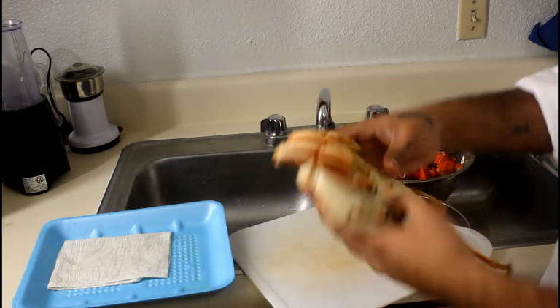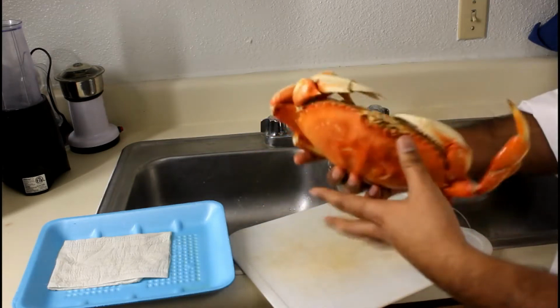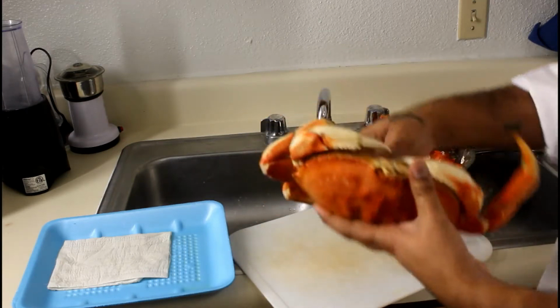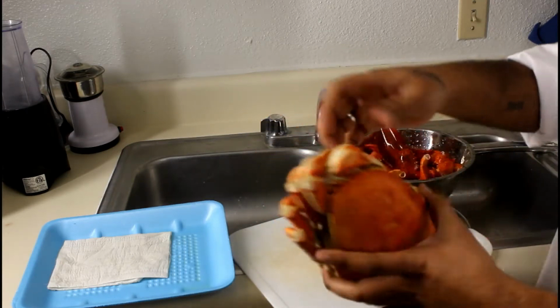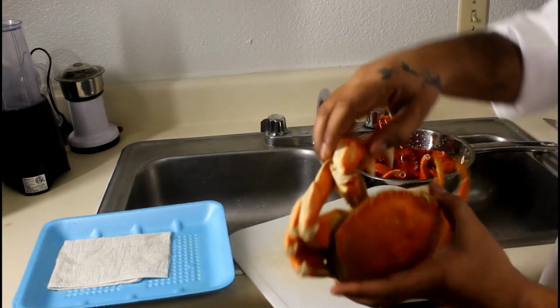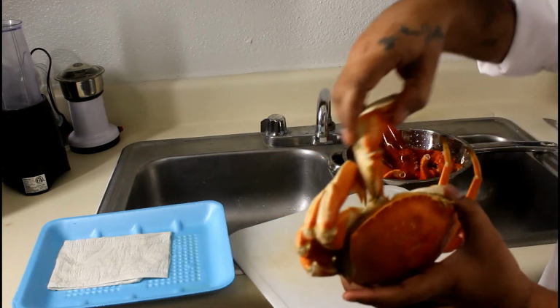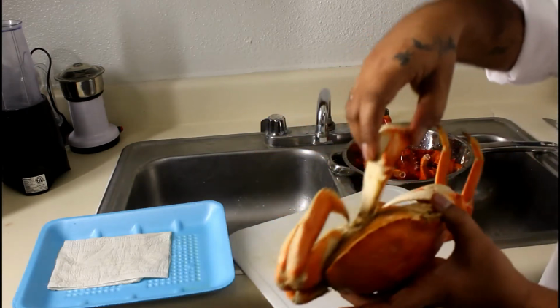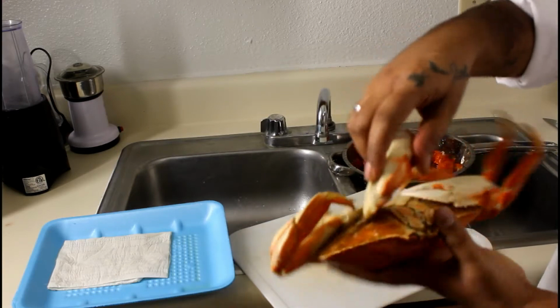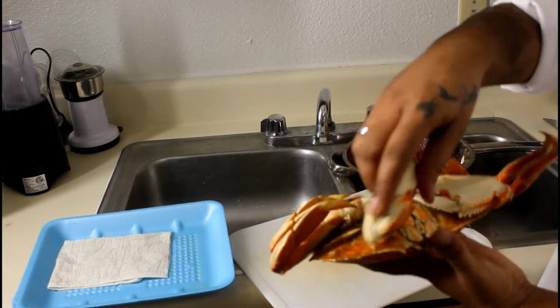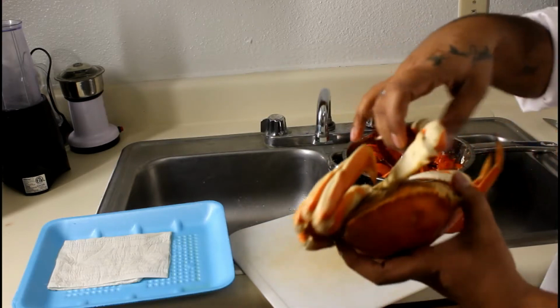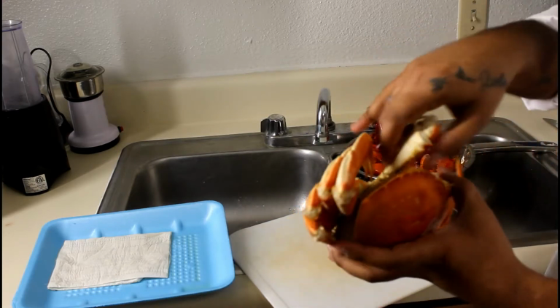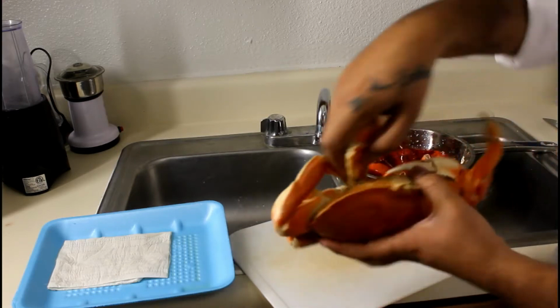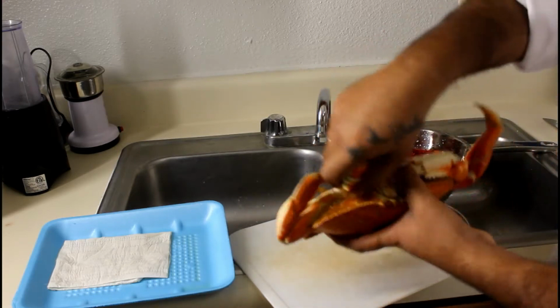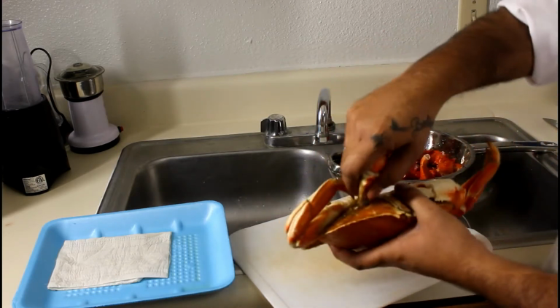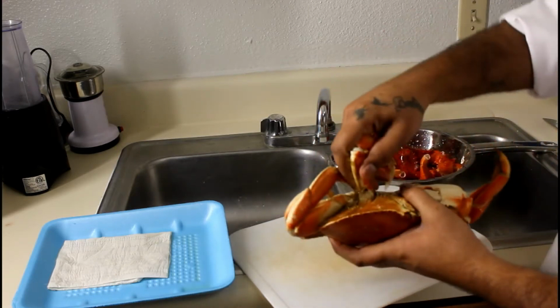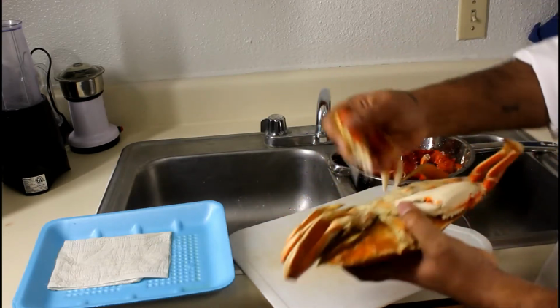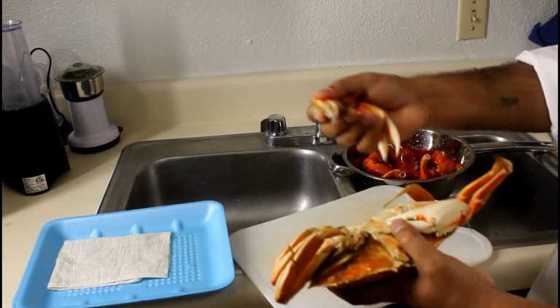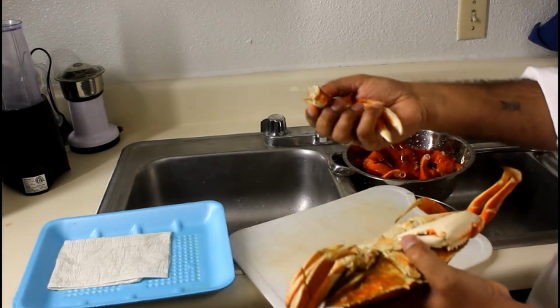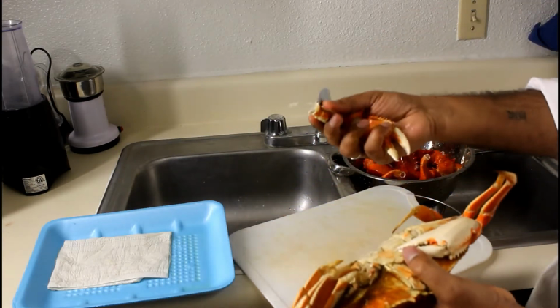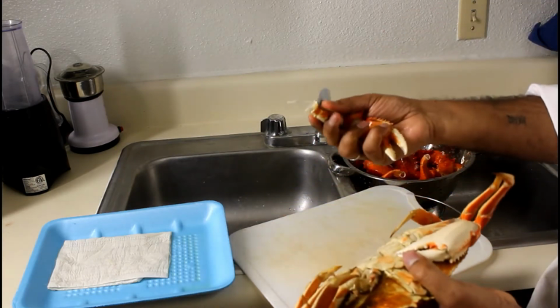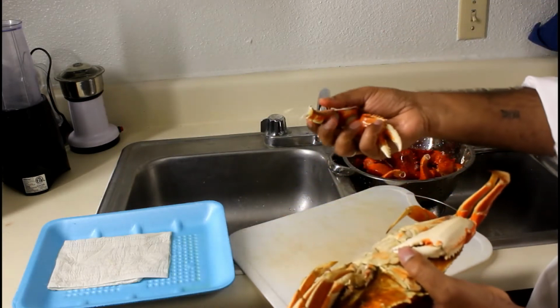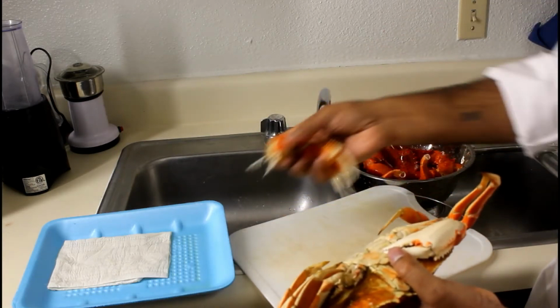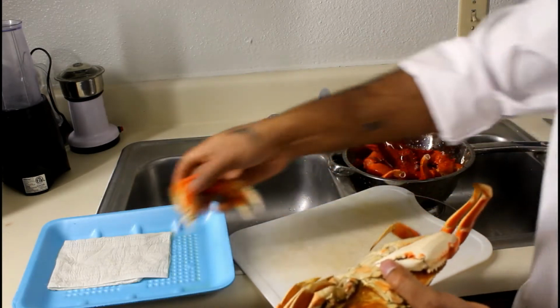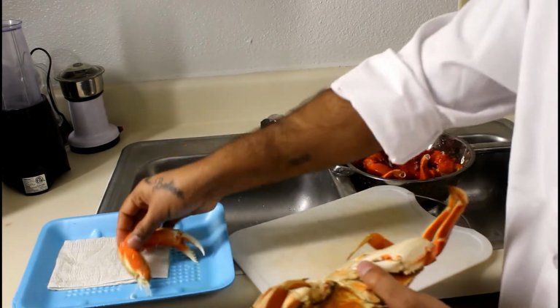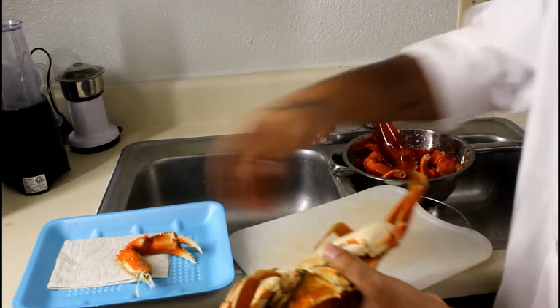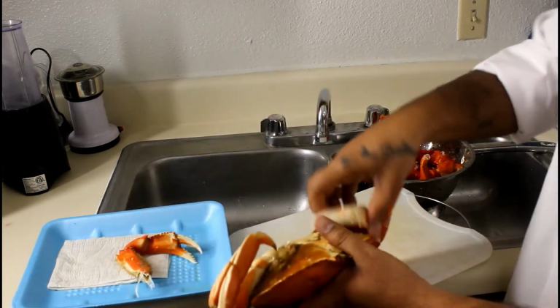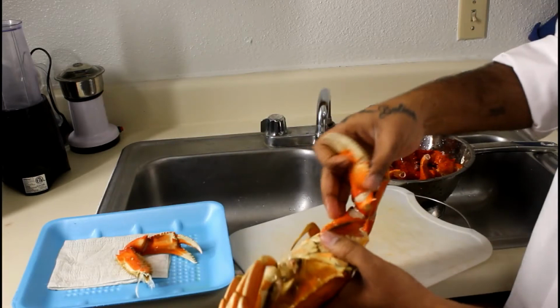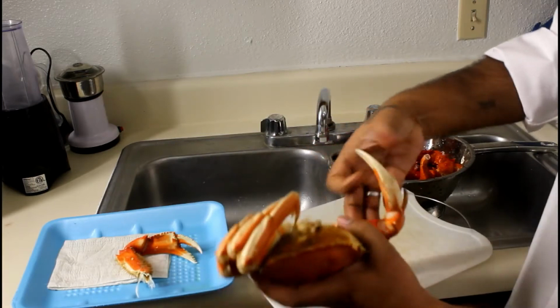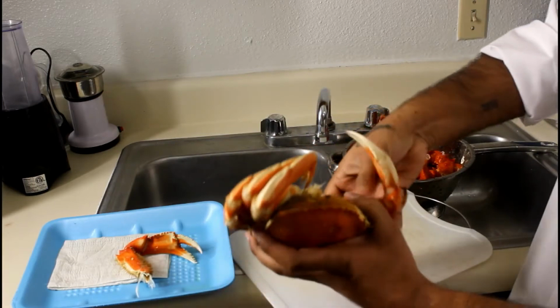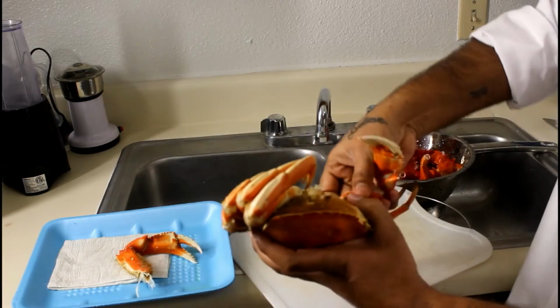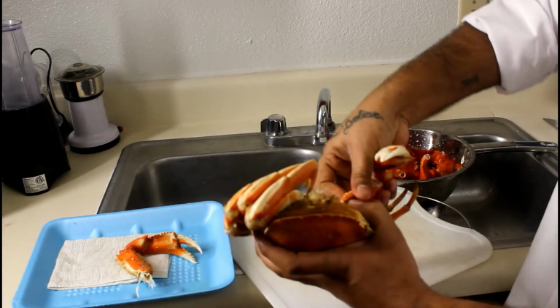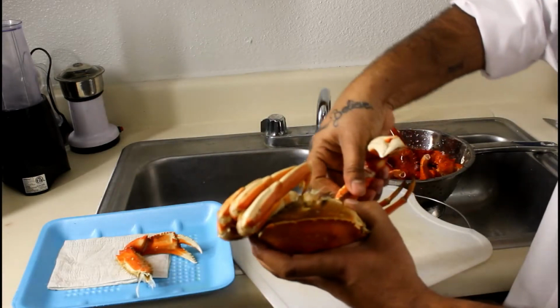First, as a starting point, you can first cut the legs. You can cut them like this.